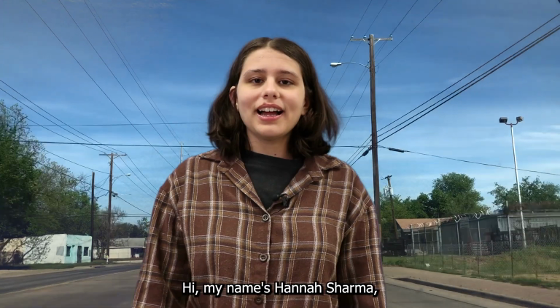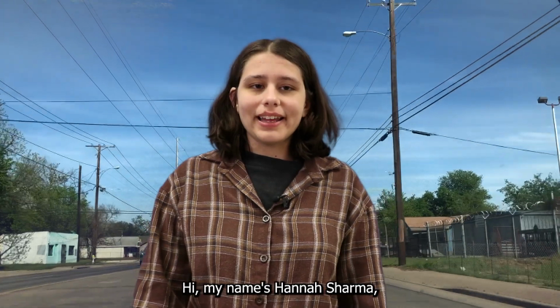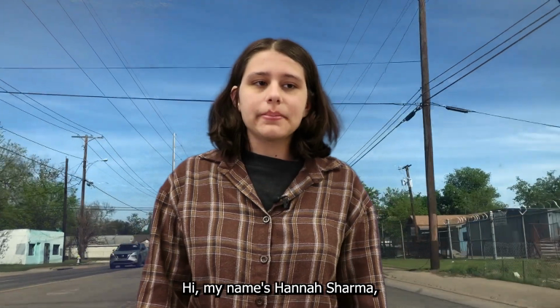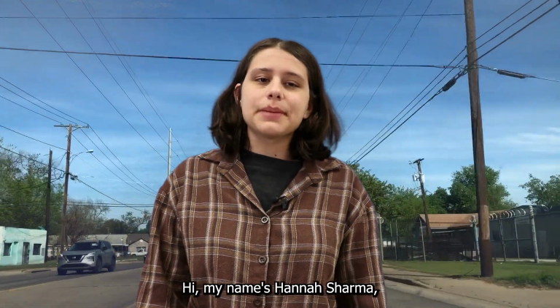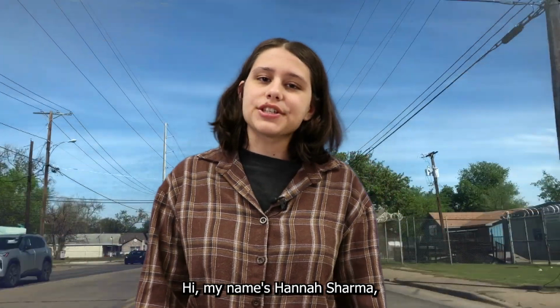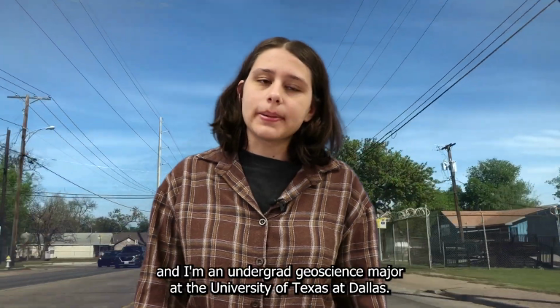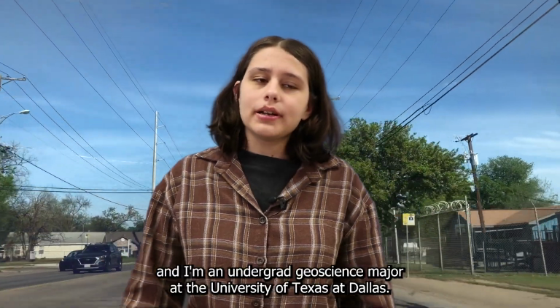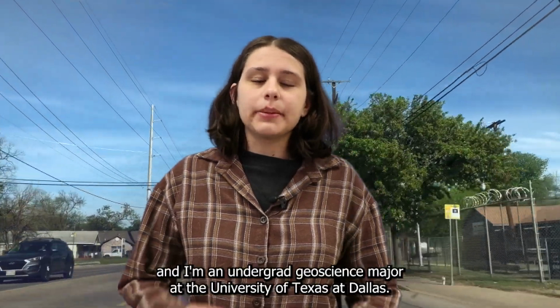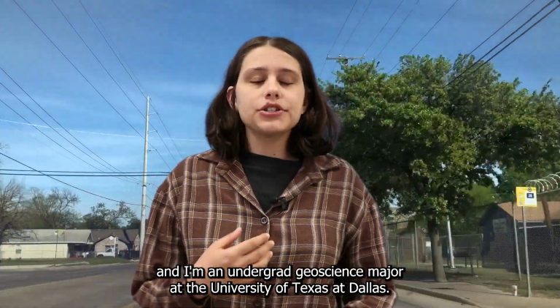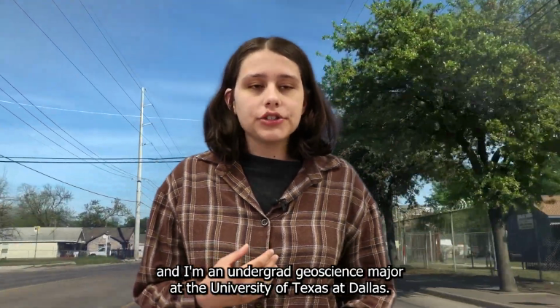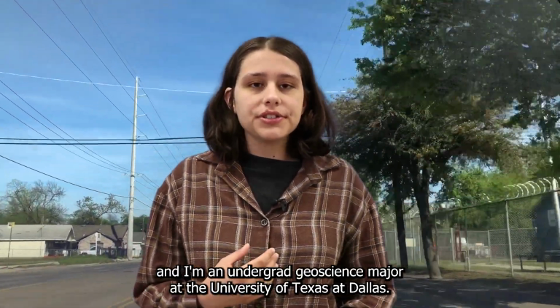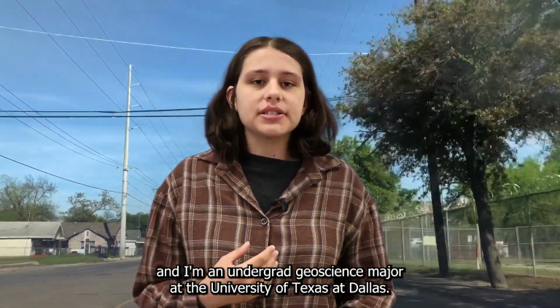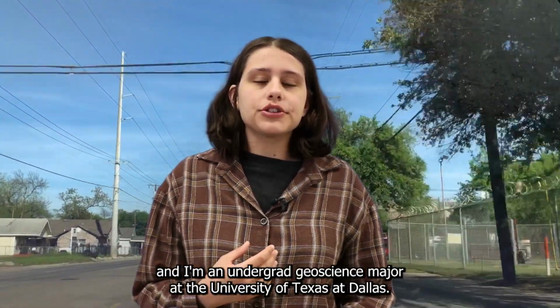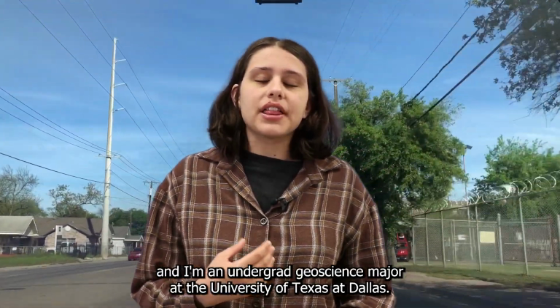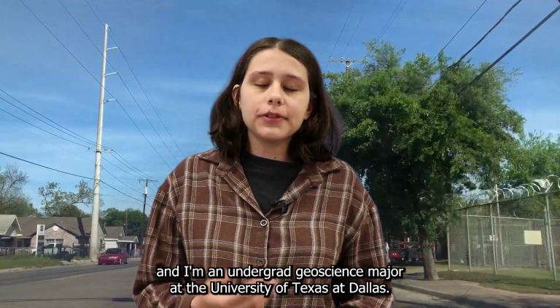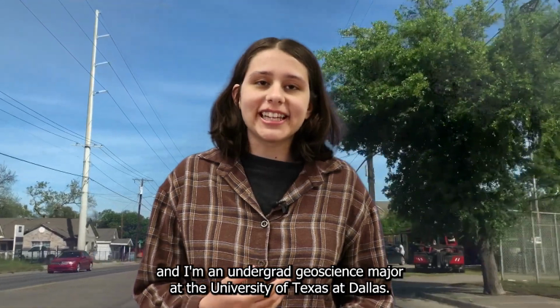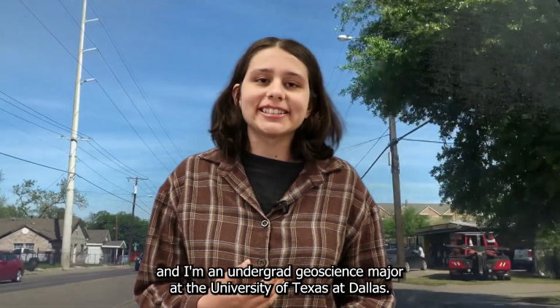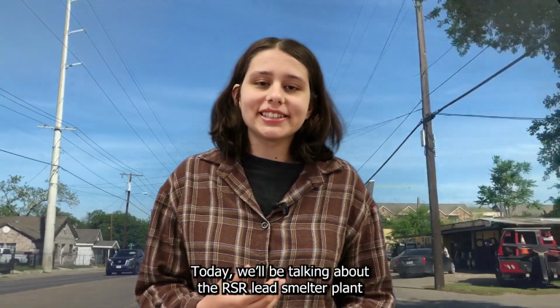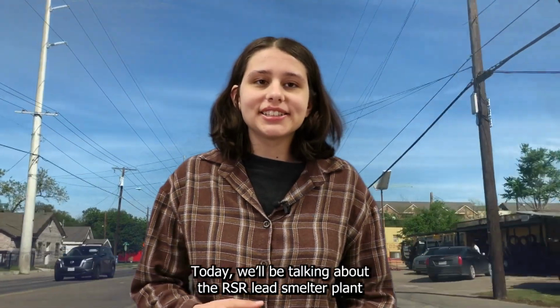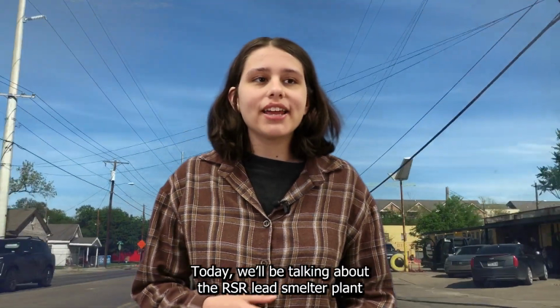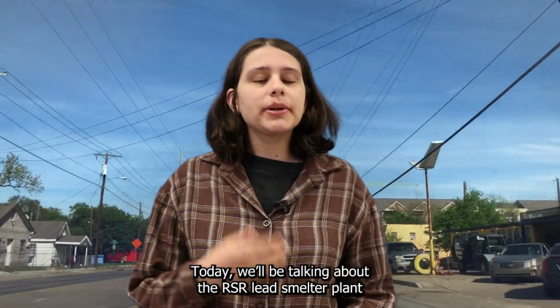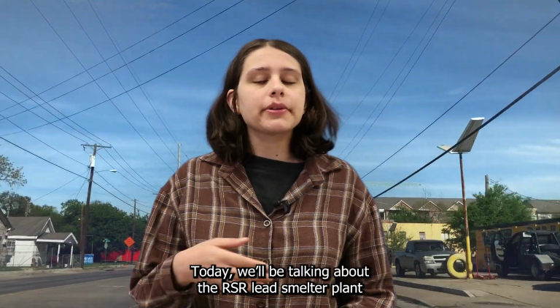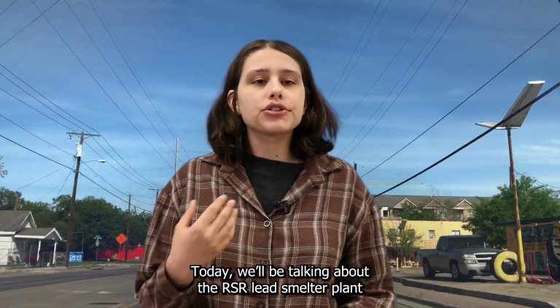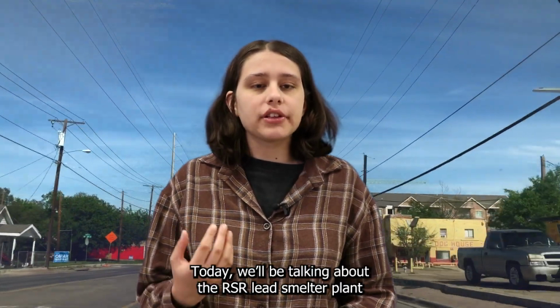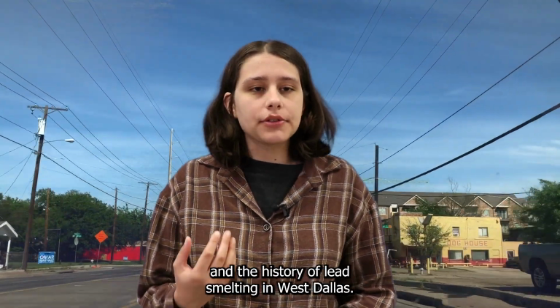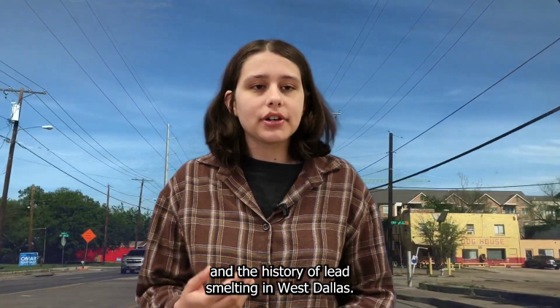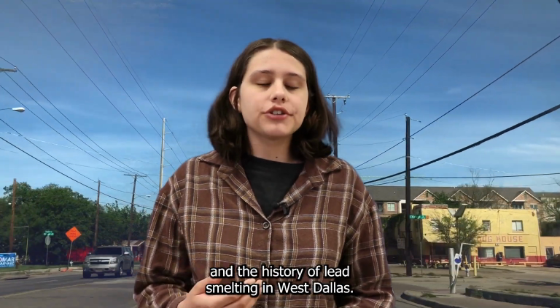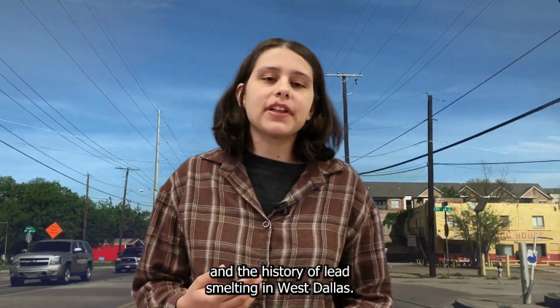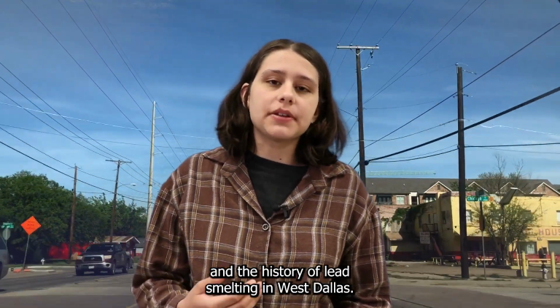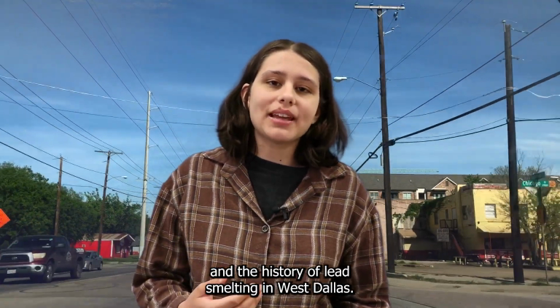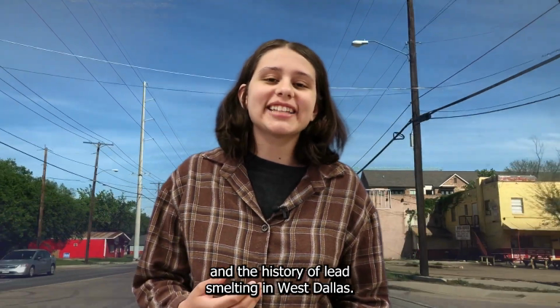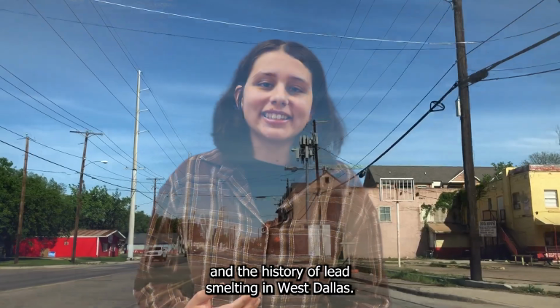Hi, my name is Hannah Sharma, and I'm an undergraduate Geo Studies major at the University of Texas at Dallas. Today, we'll be talking about the RSR lead smelter and the history of lead smelting in West Dallas.